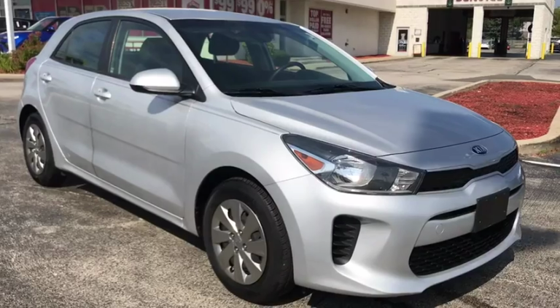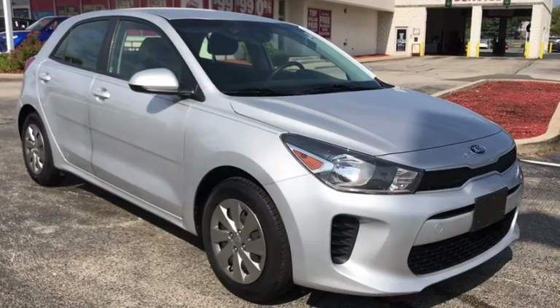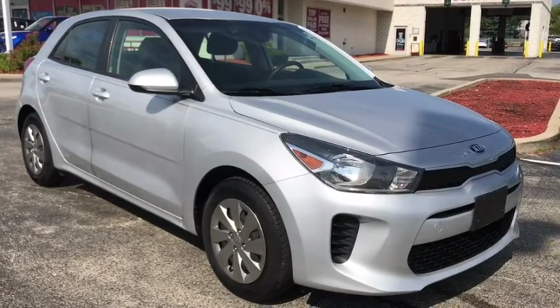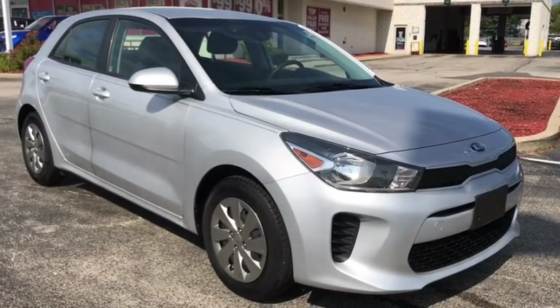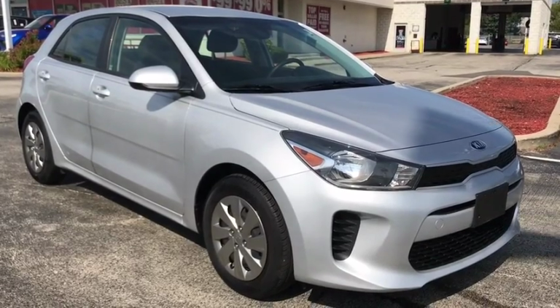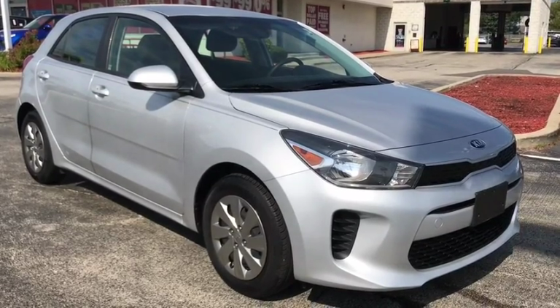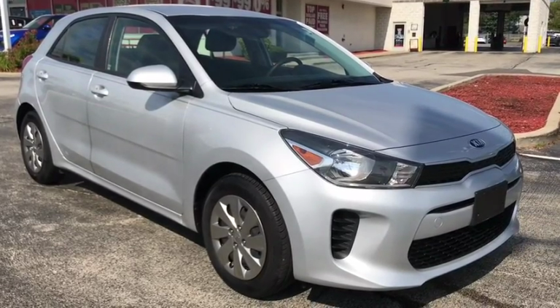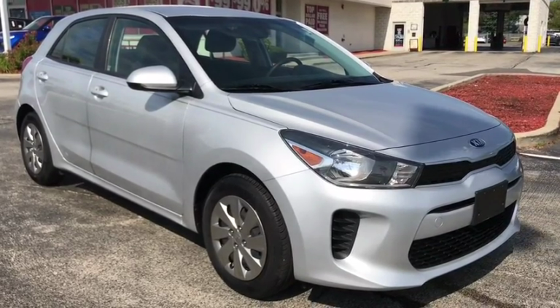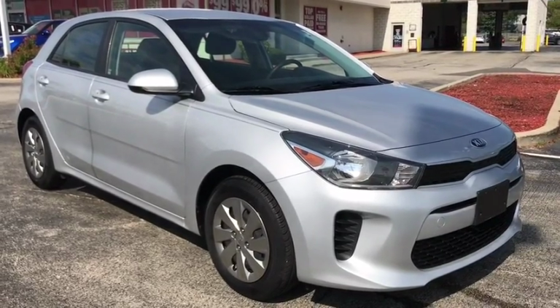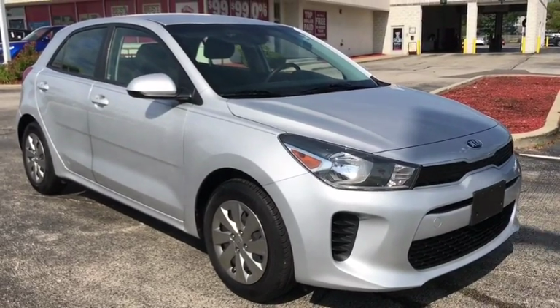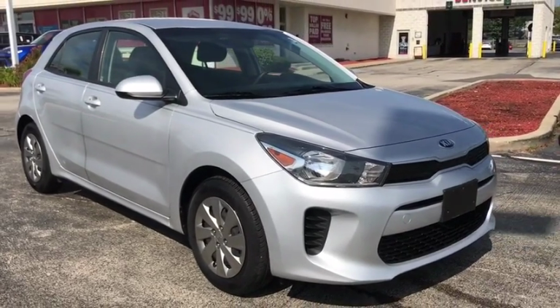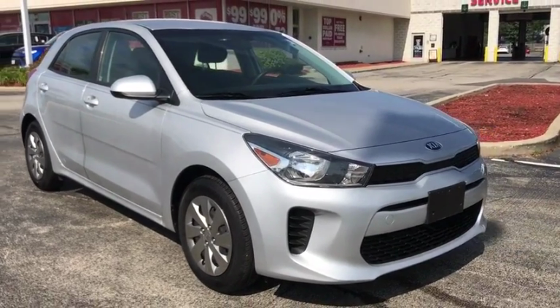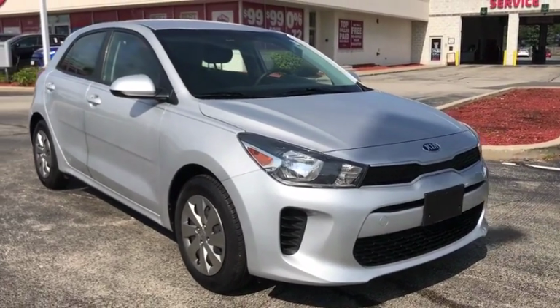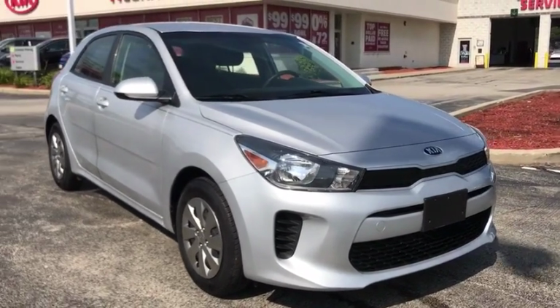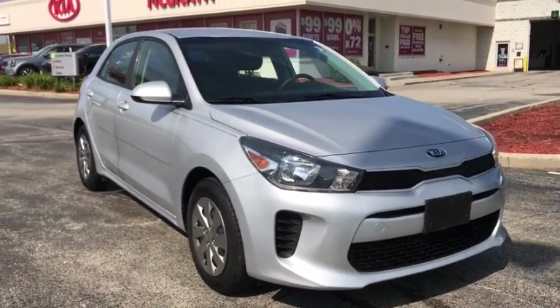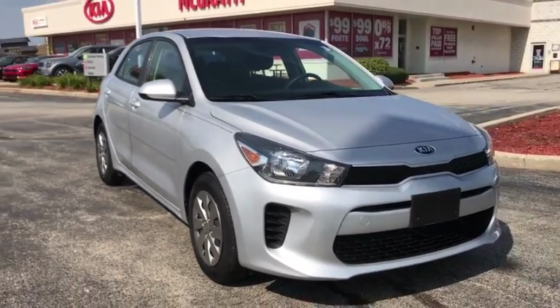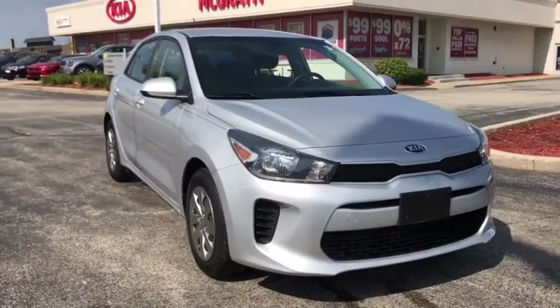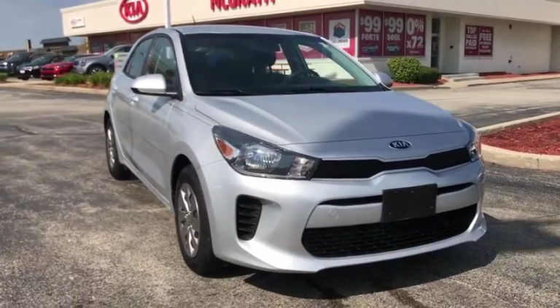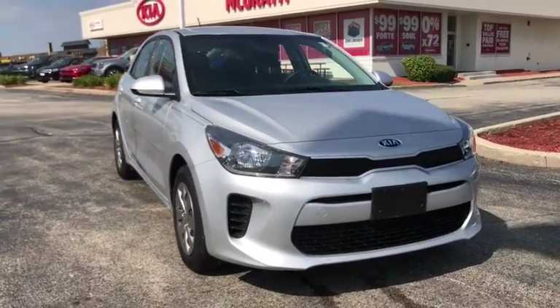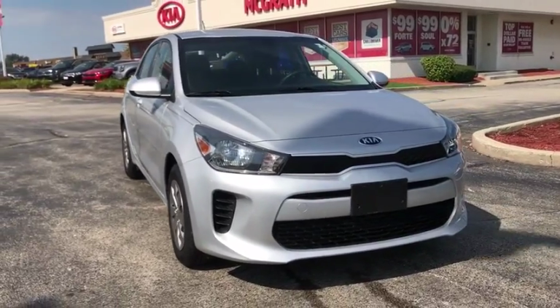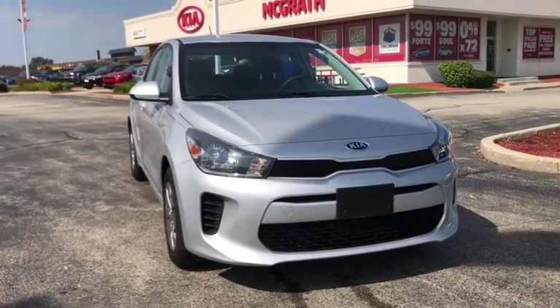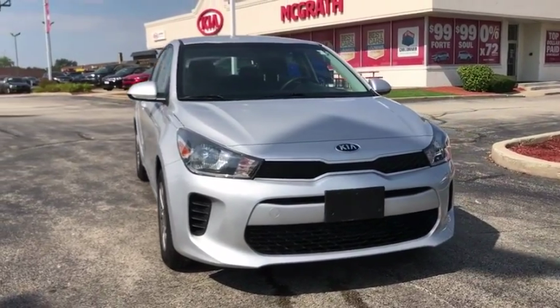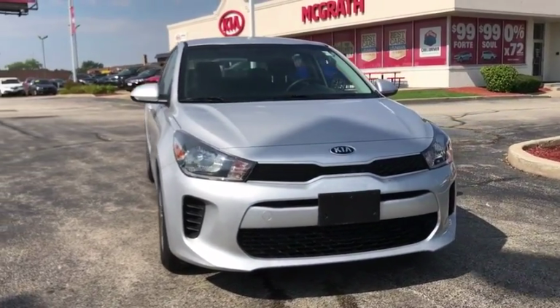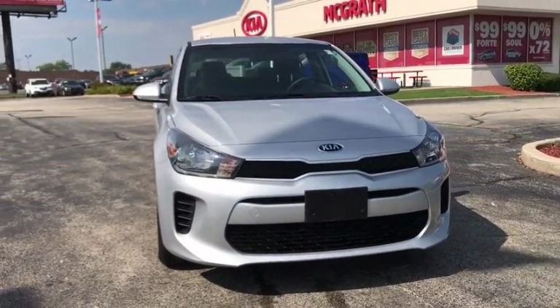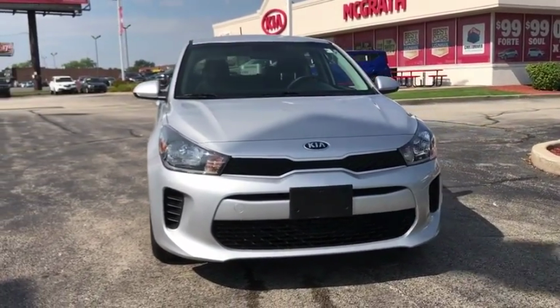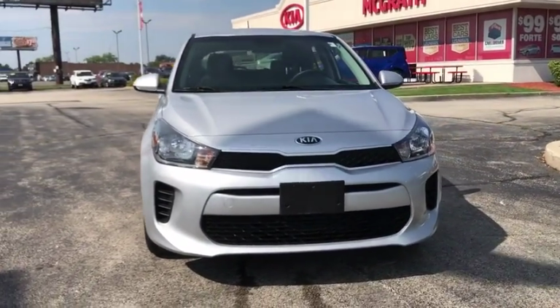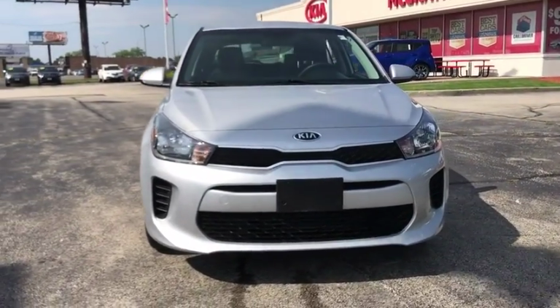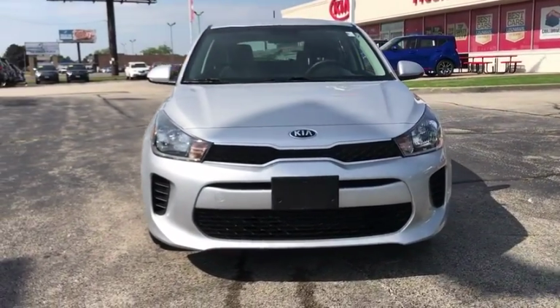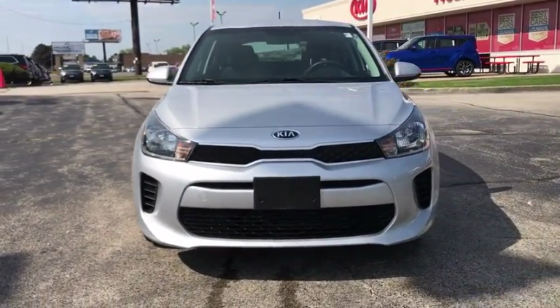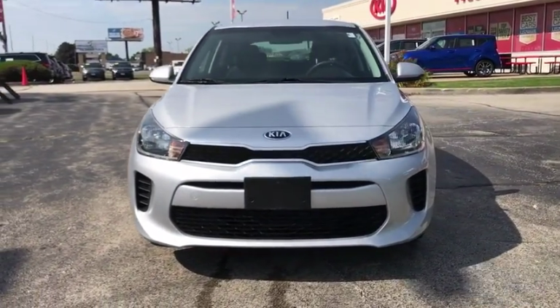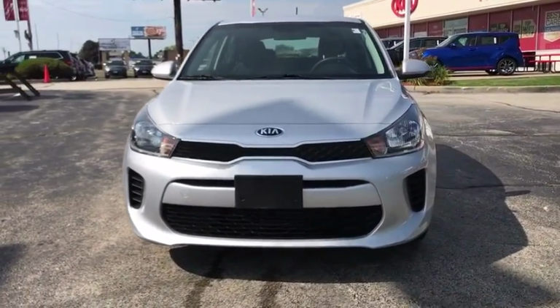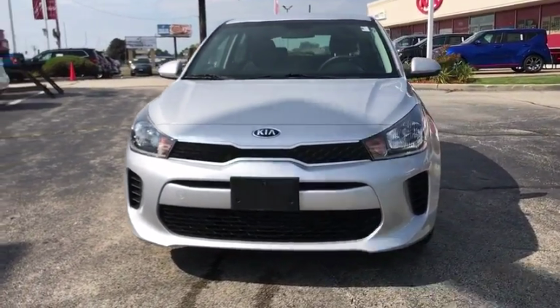We are pleased to show you the 2018 Kia Rio. The Rio delivers sprightly performance, great fuel economy, and agile handling, all in a stylish package.